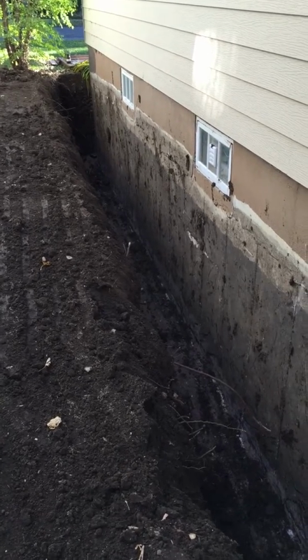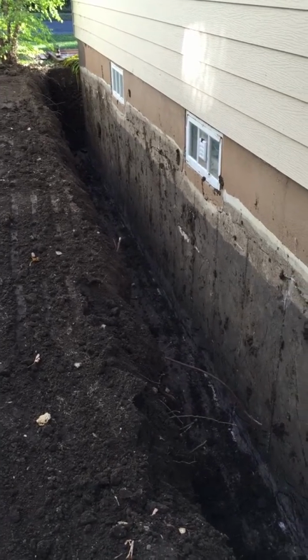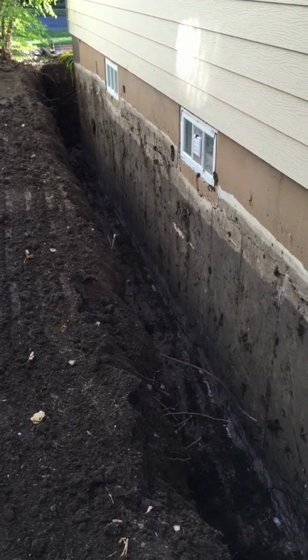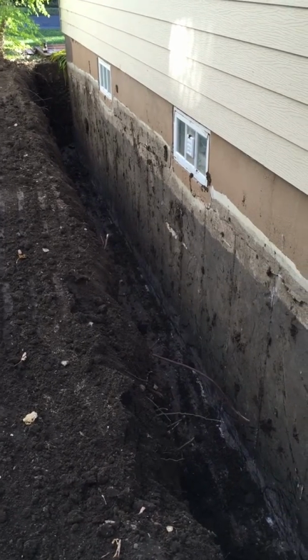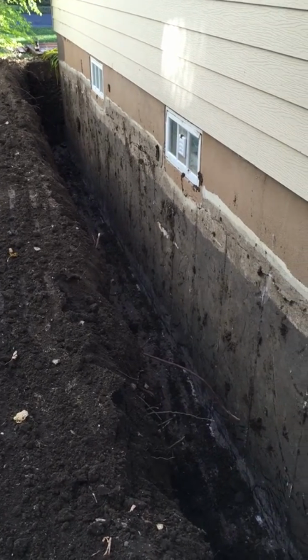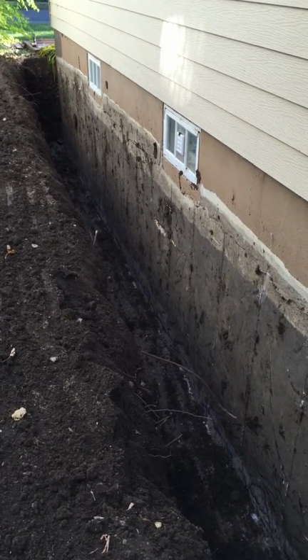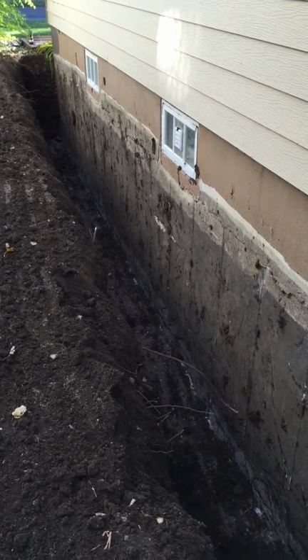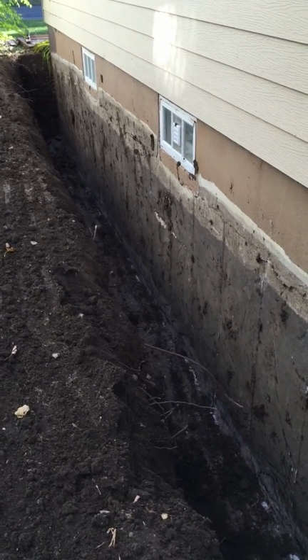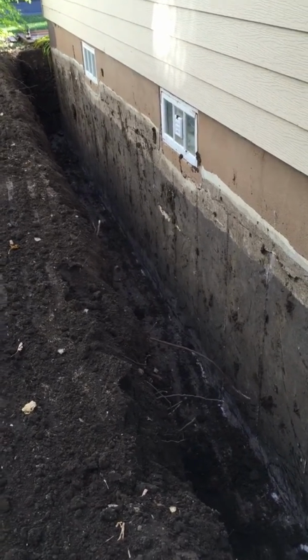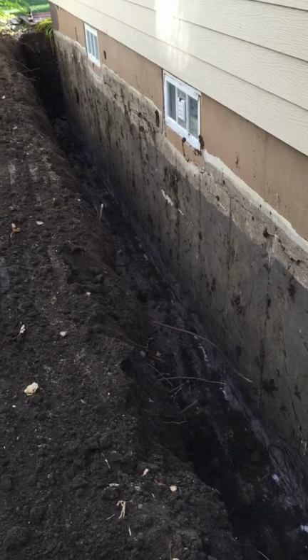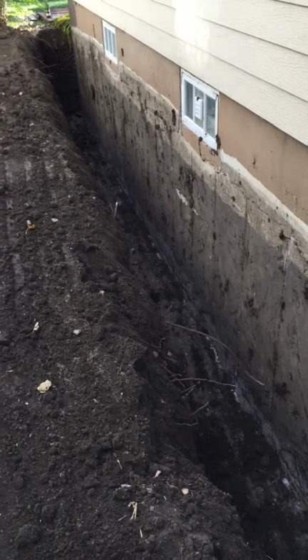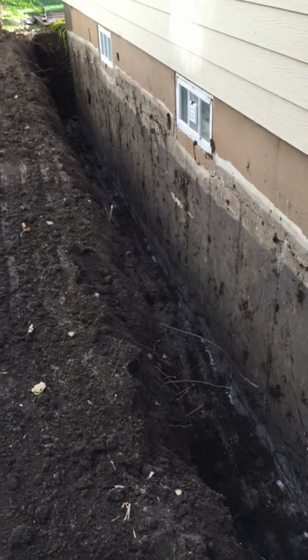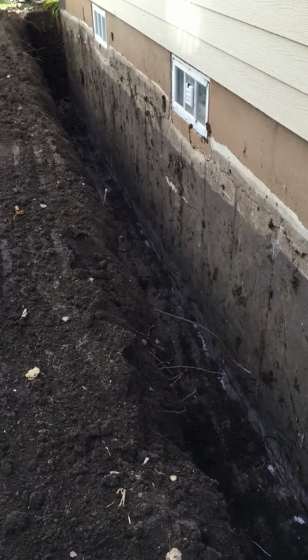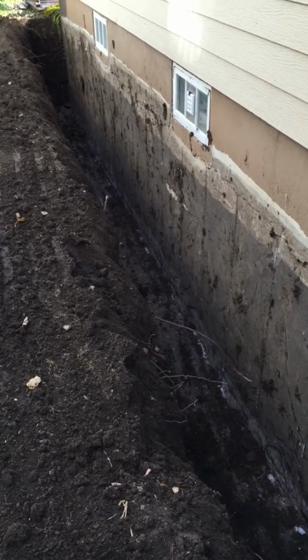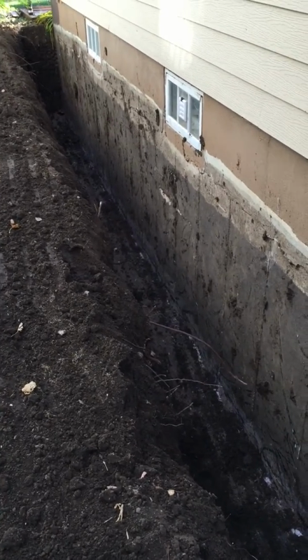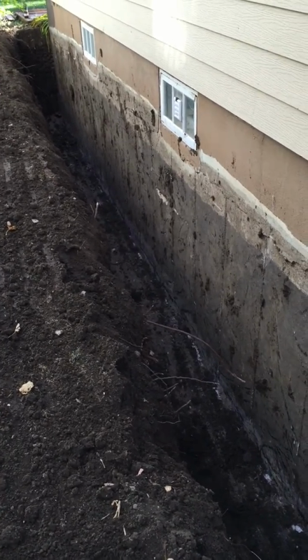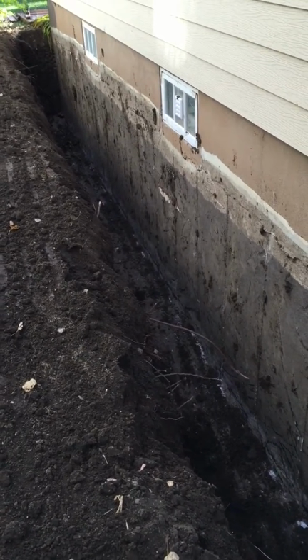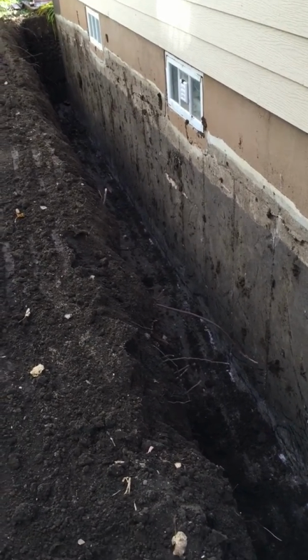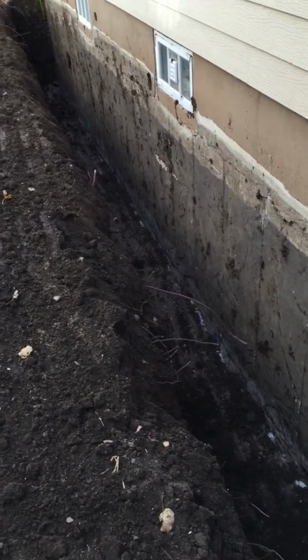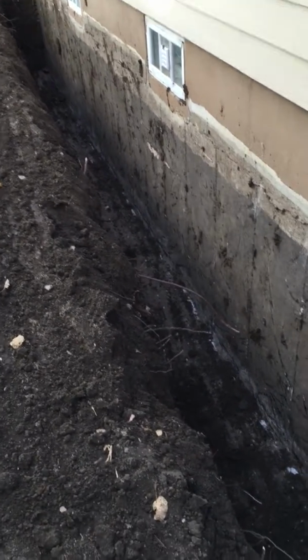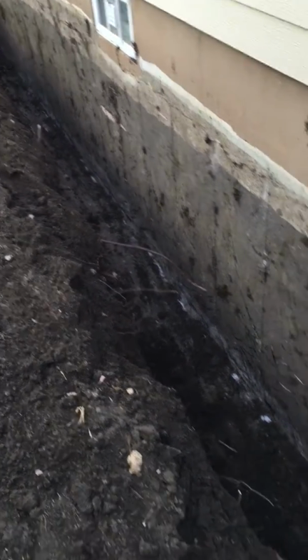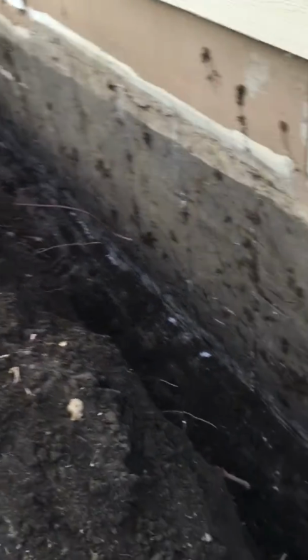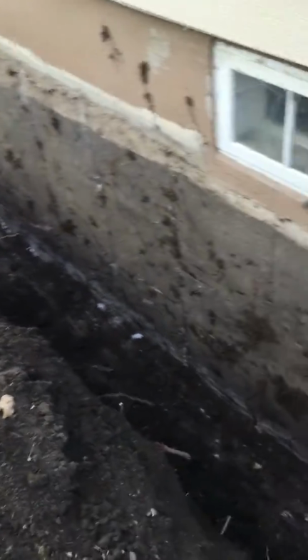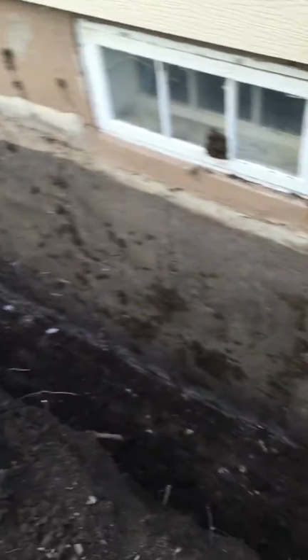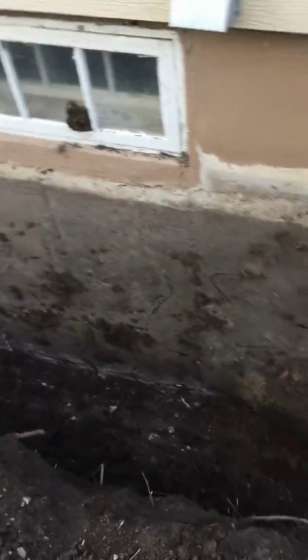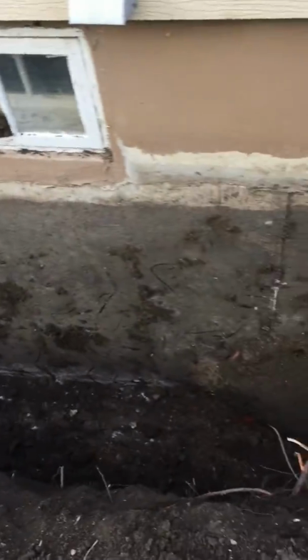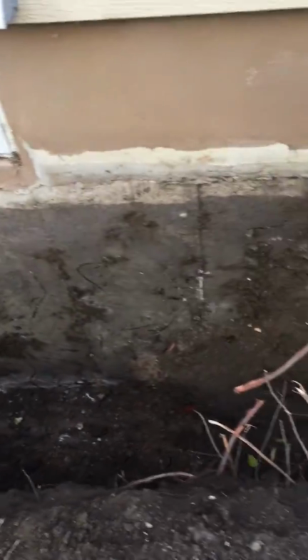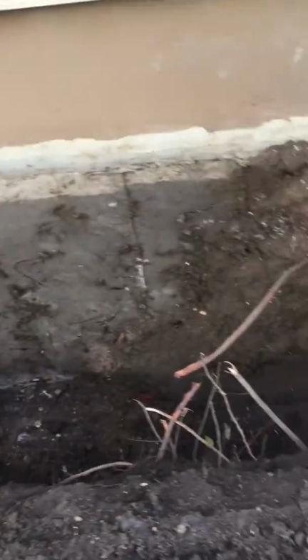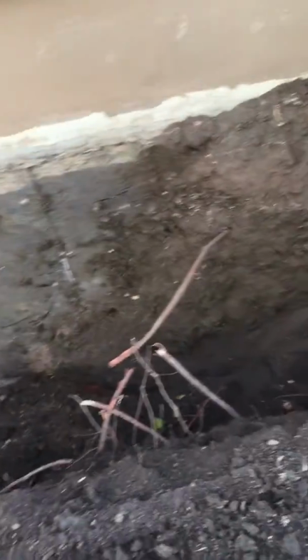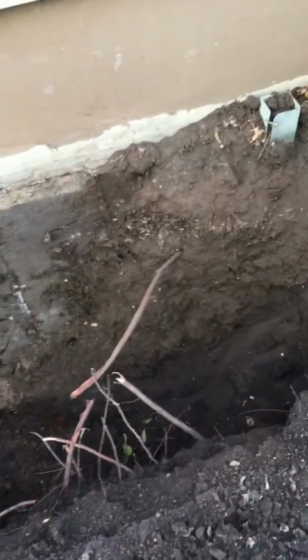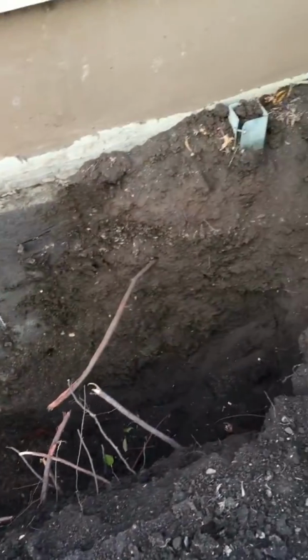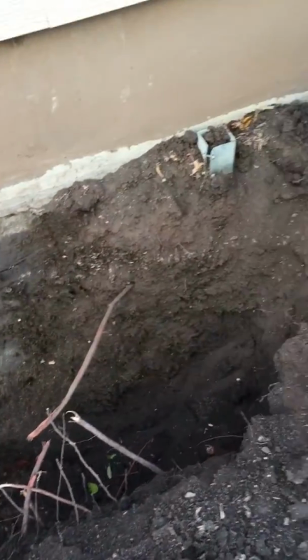When we backfill this, we'll be using rock on top of the weeping tile, then mostly sand, and then just topping it off — capping the top with some clay.